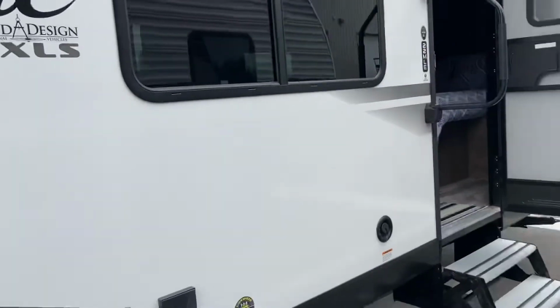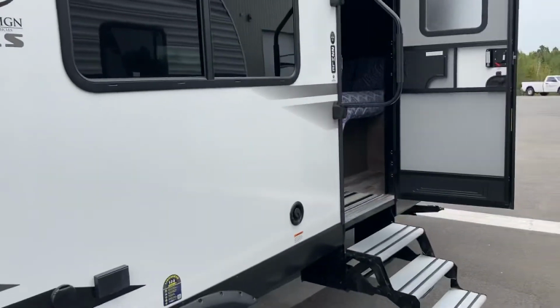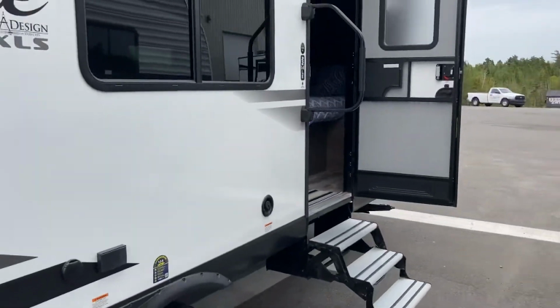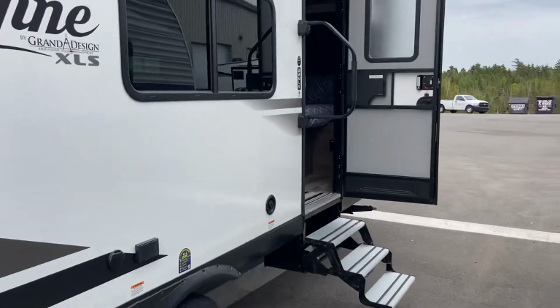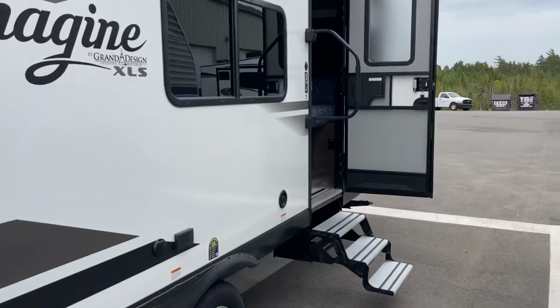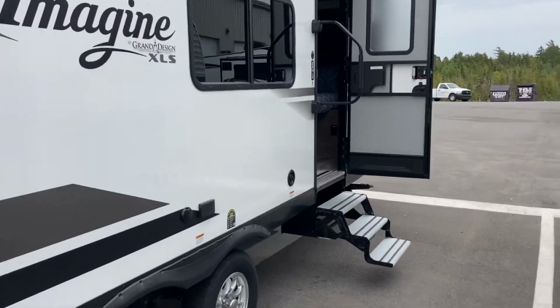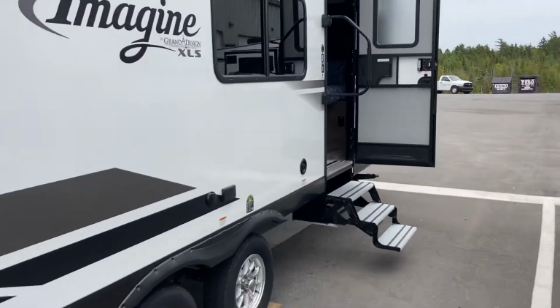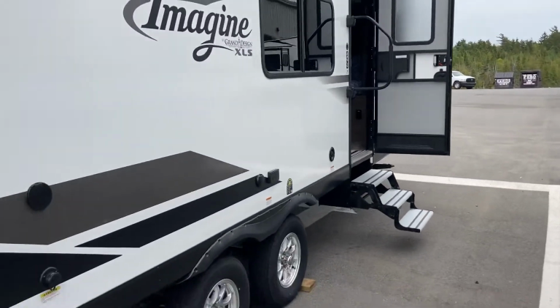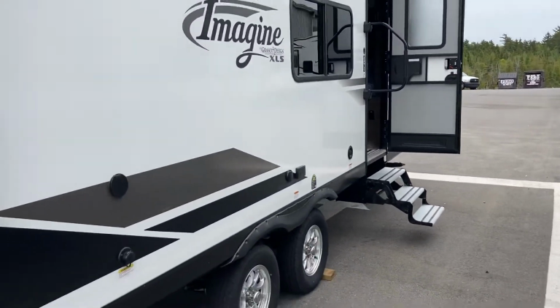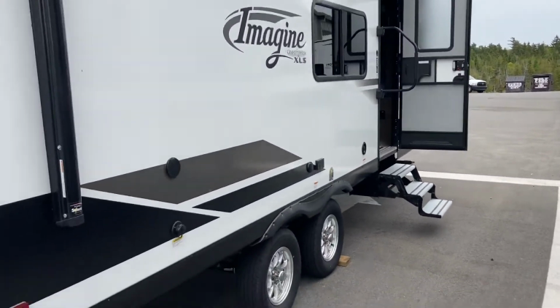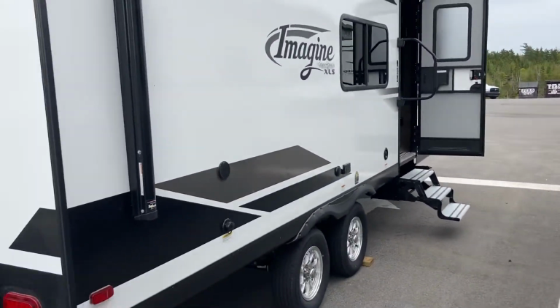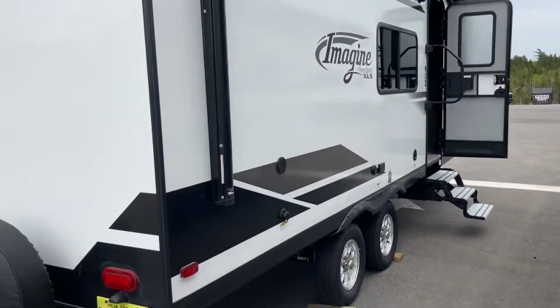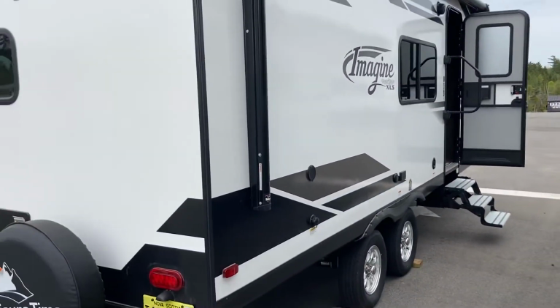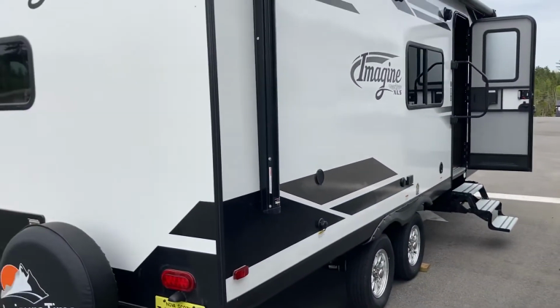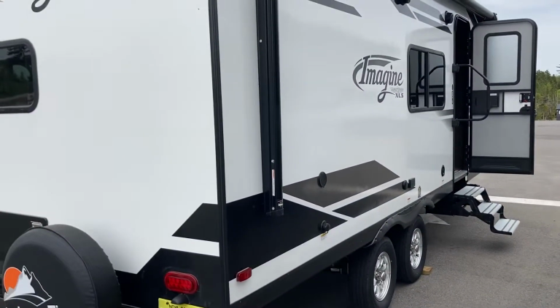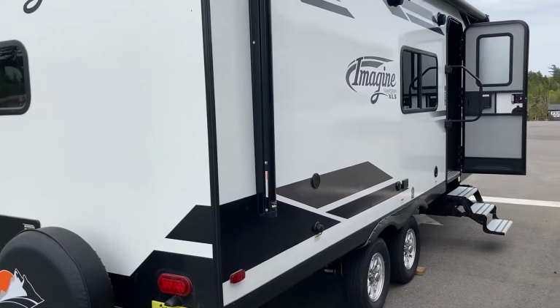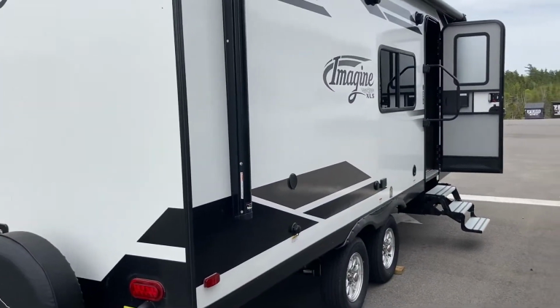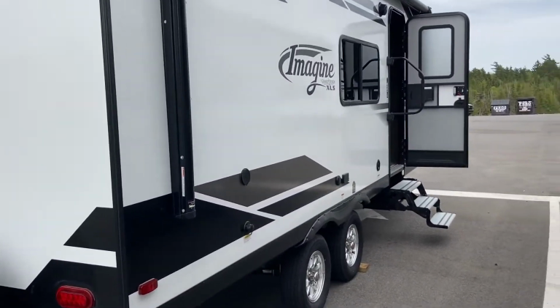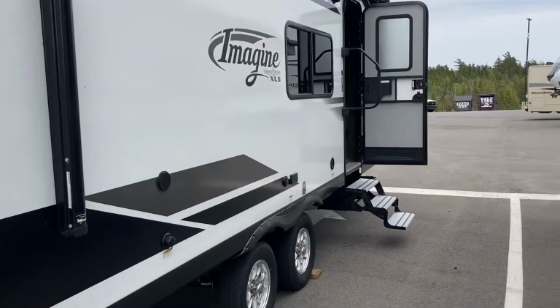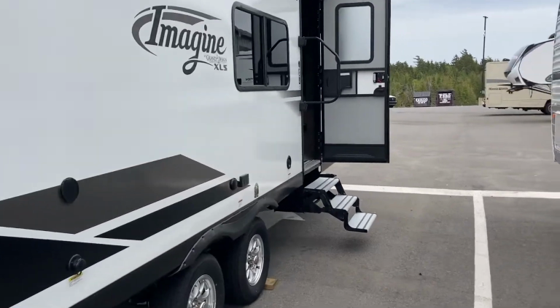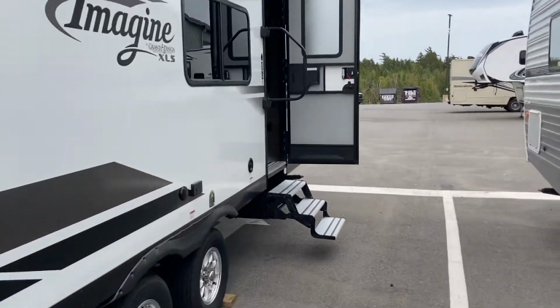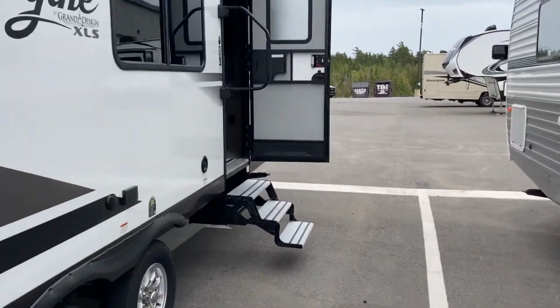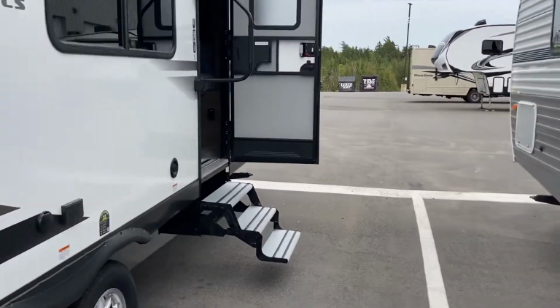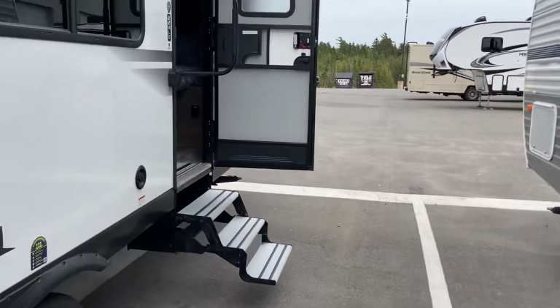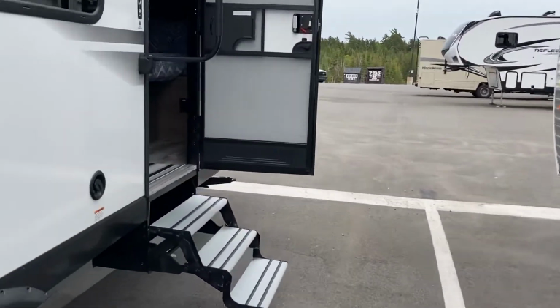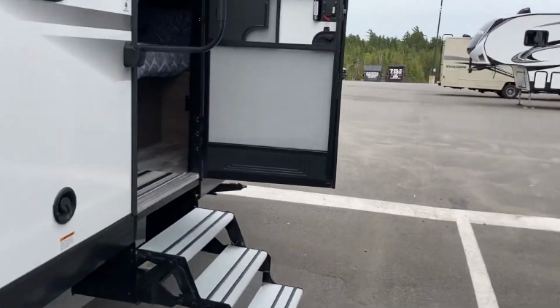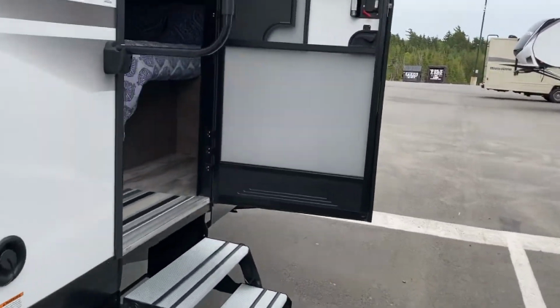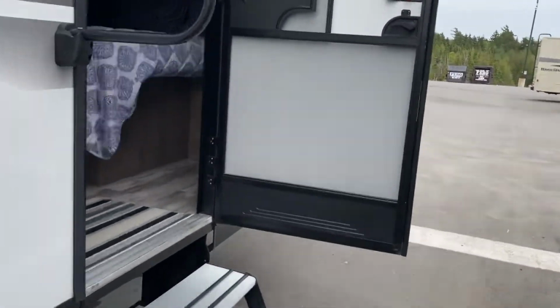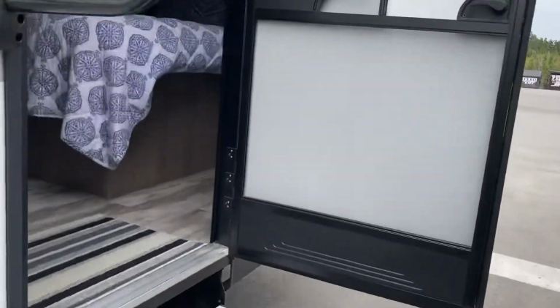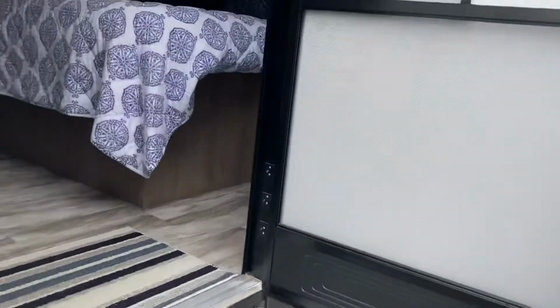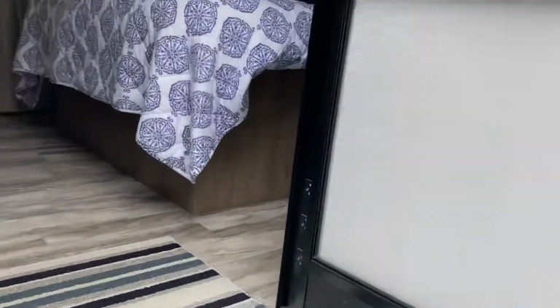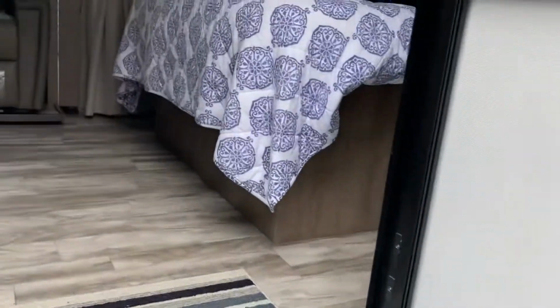None of these around right now. Hard to find pre-owned and this one again only camped in a few times. Let's take a look at the inside. This is really set up as a couple's camper but there are some options for extra sleepers if needed.